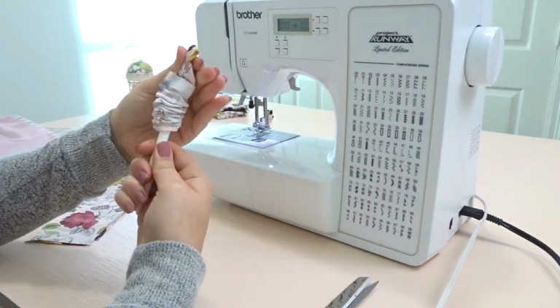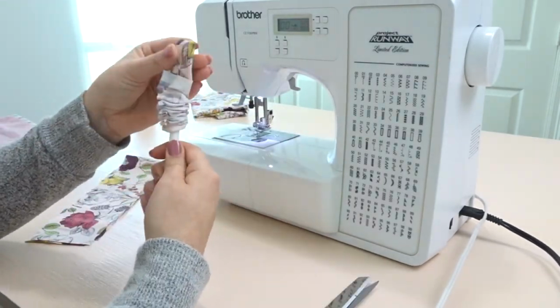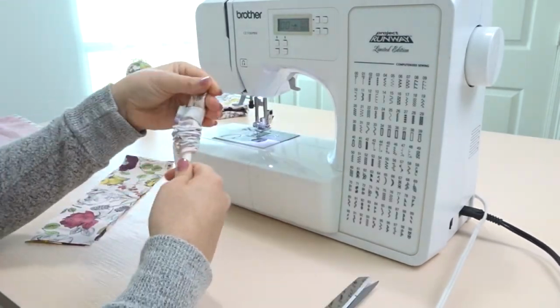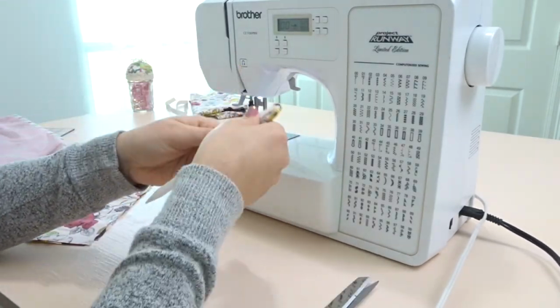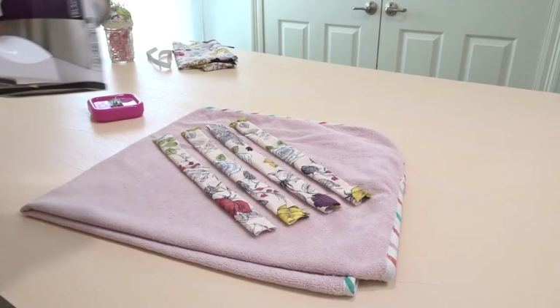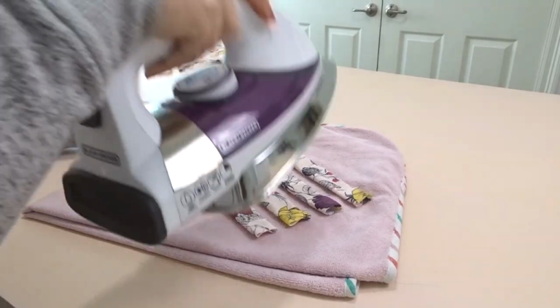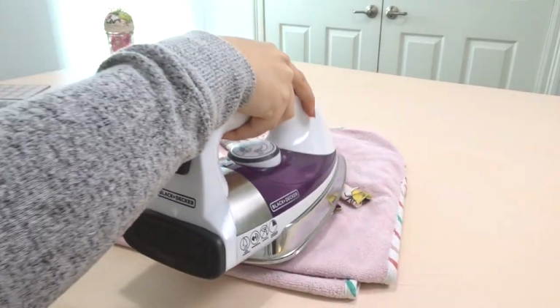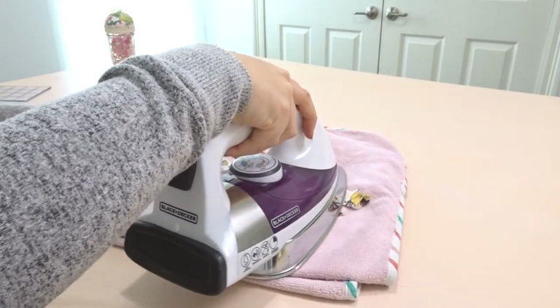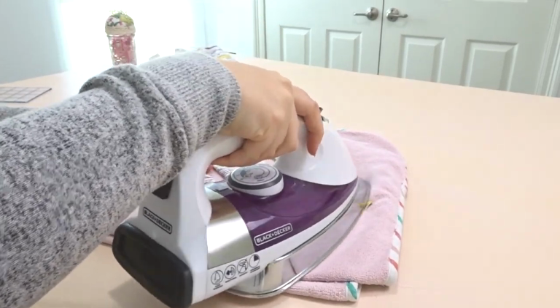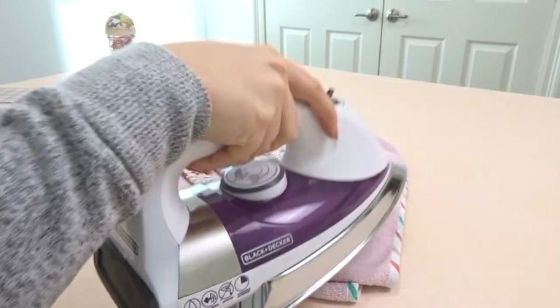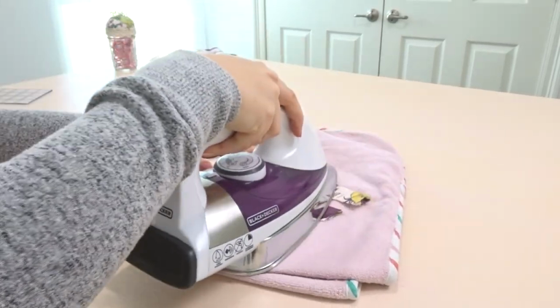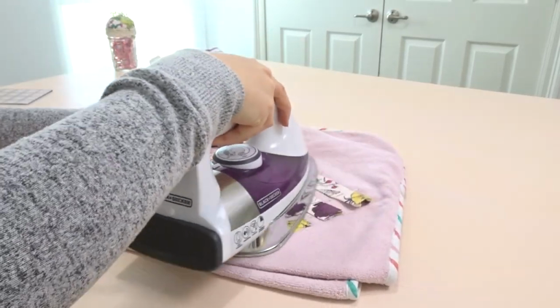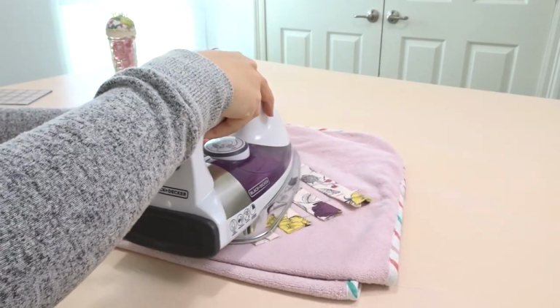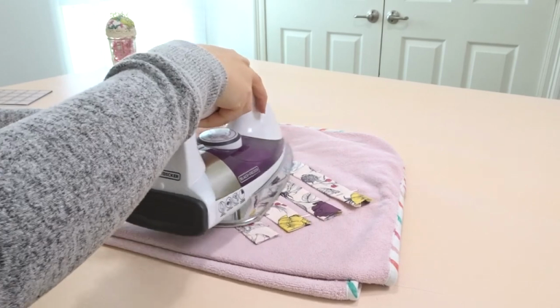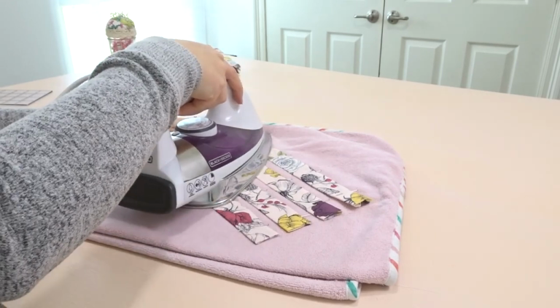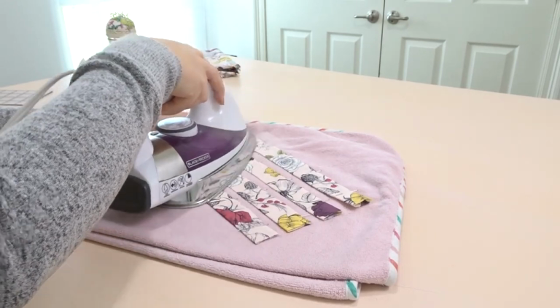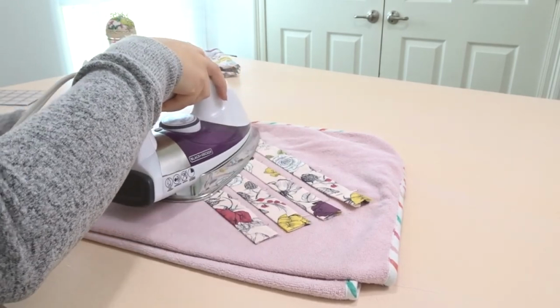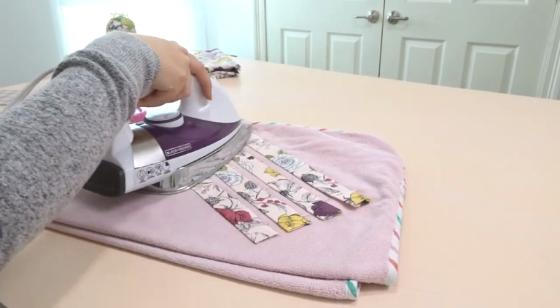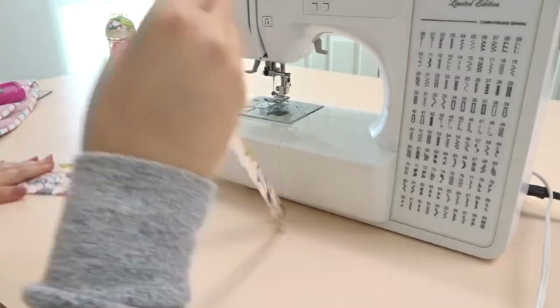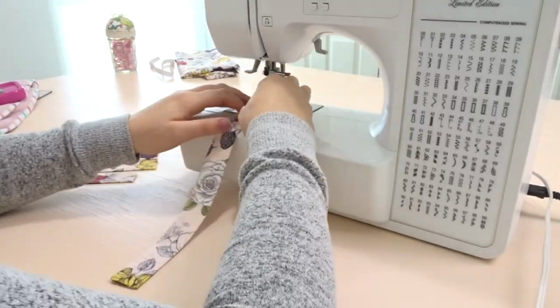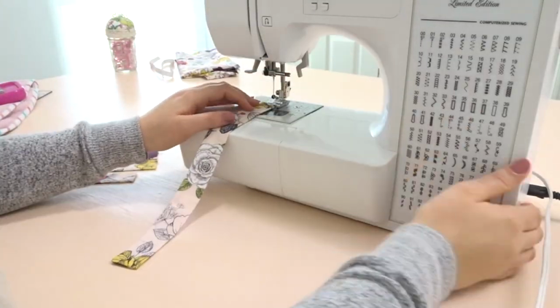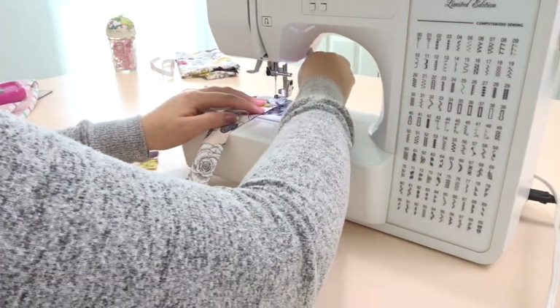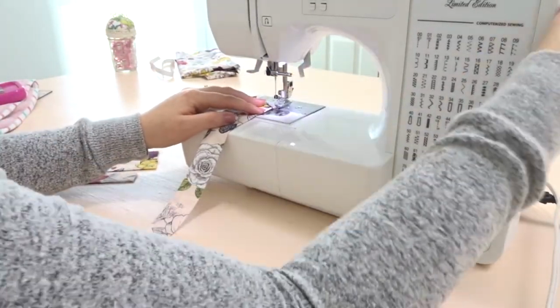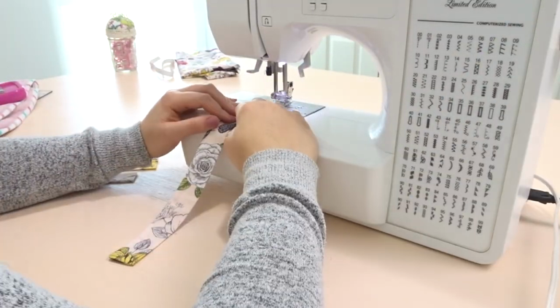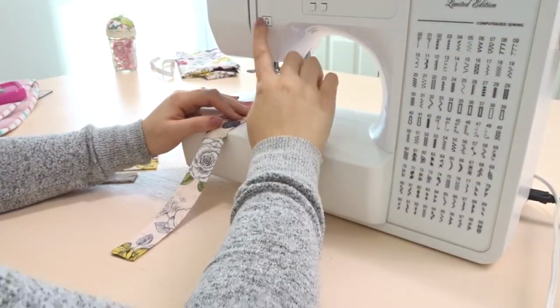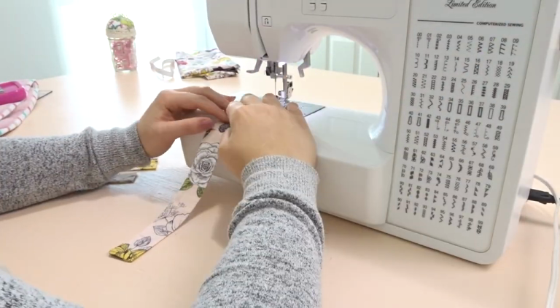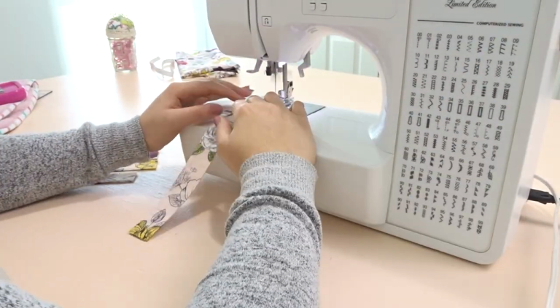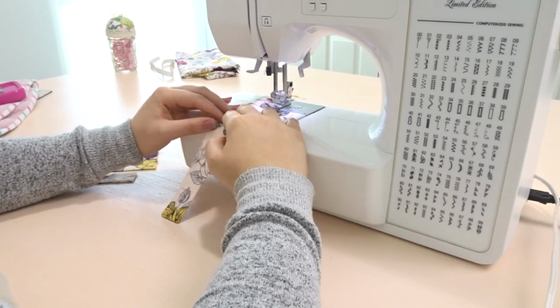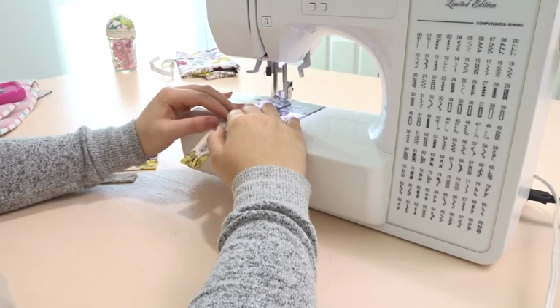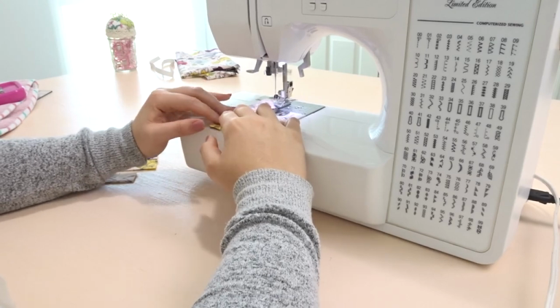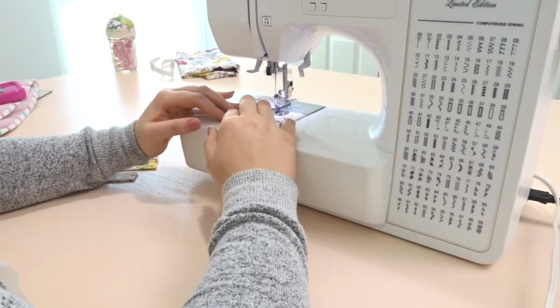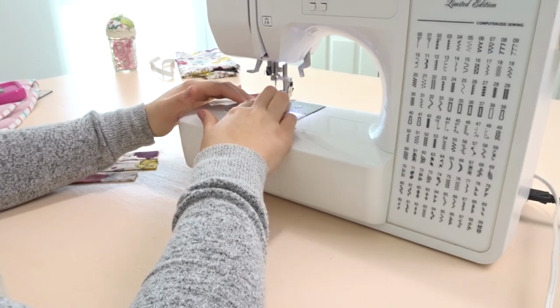Turn it right side out and now I'm just giving it a good press. I'm going to top stitch along both sides and the top, leaving the bottom still open.